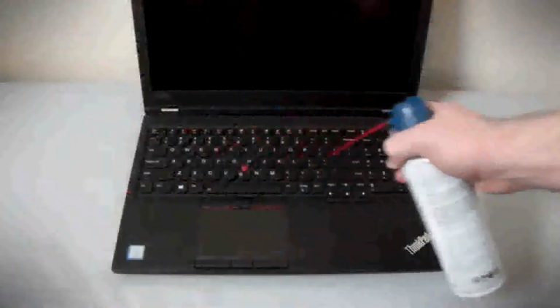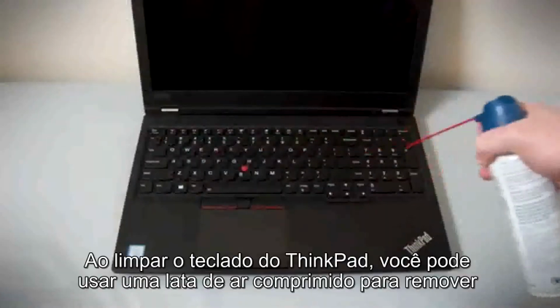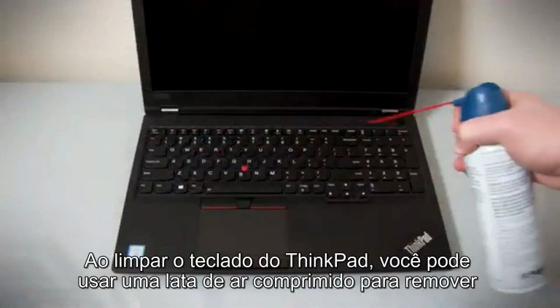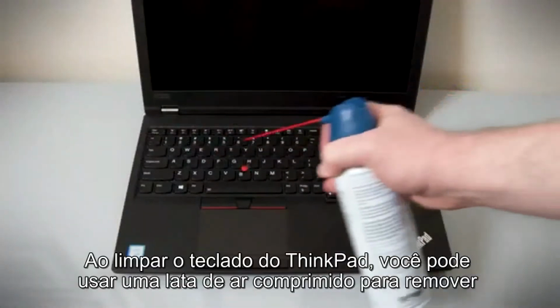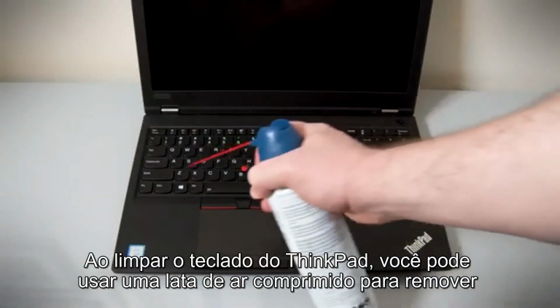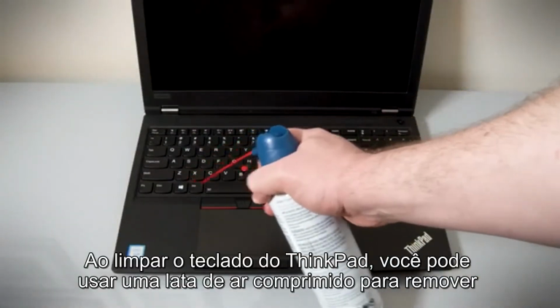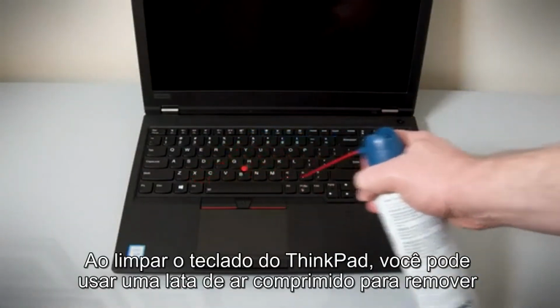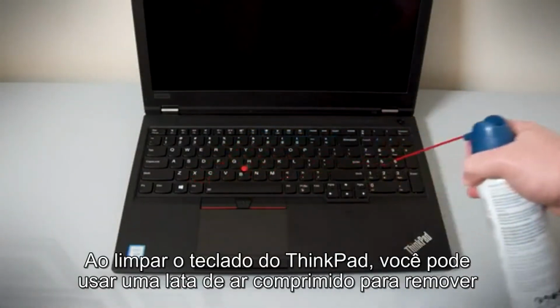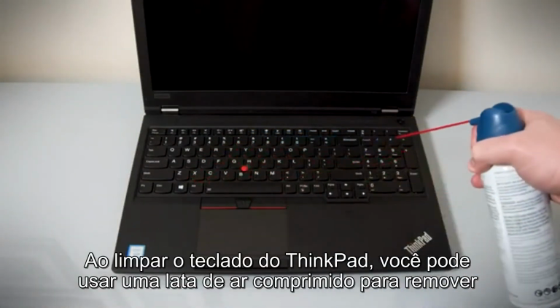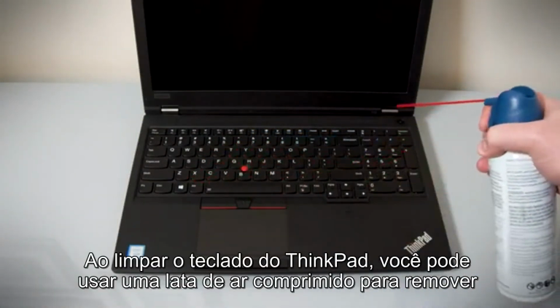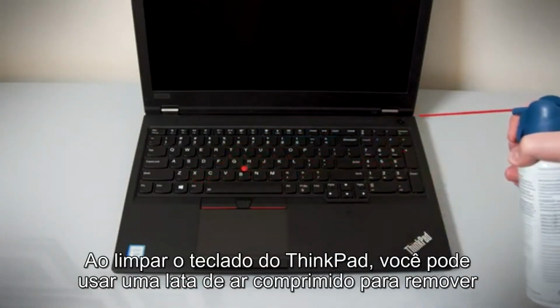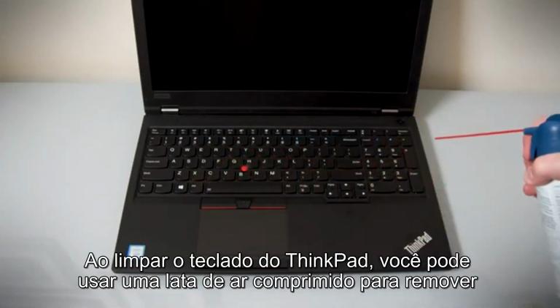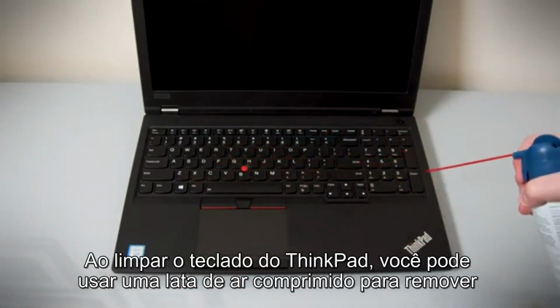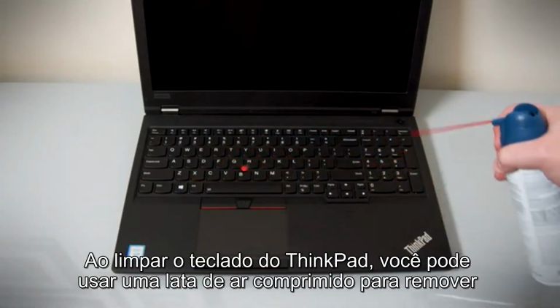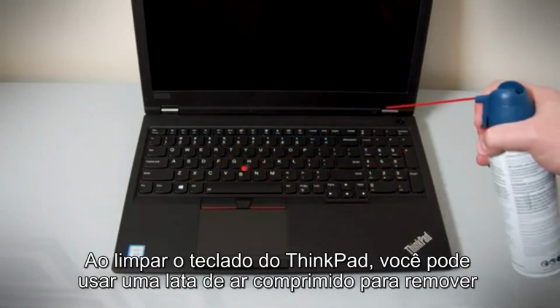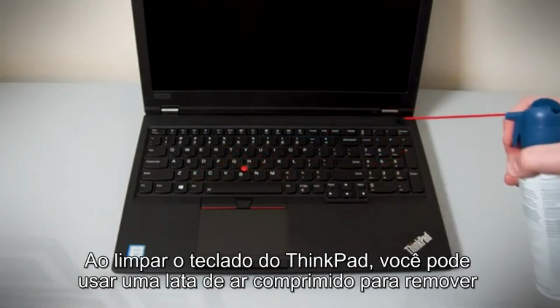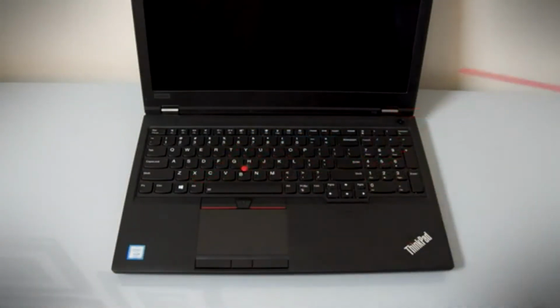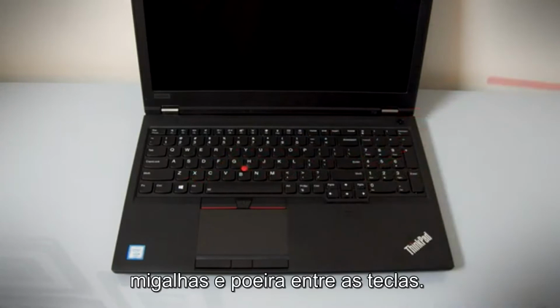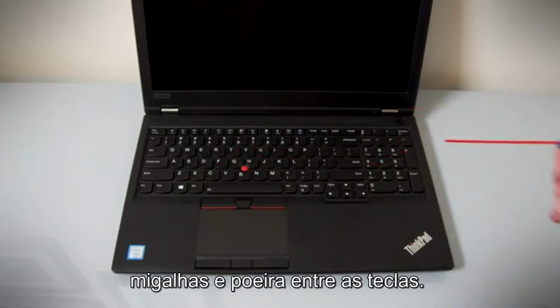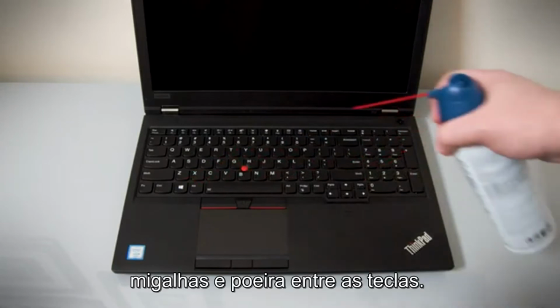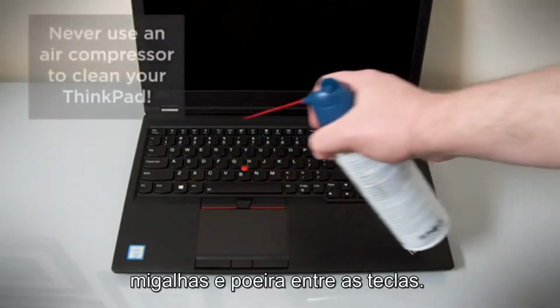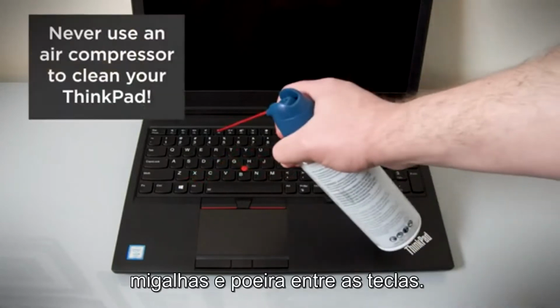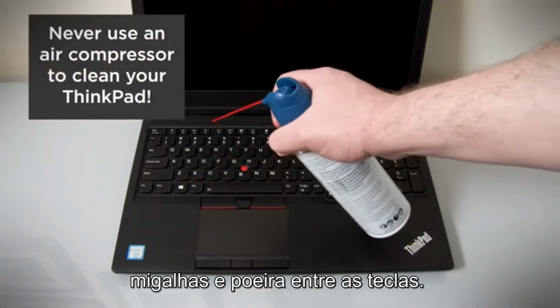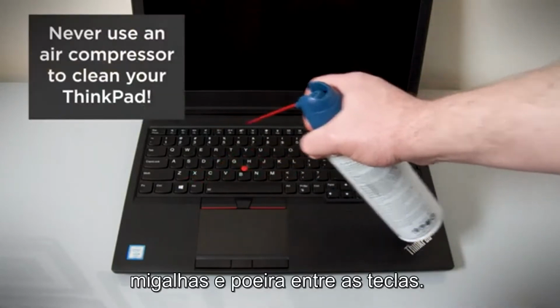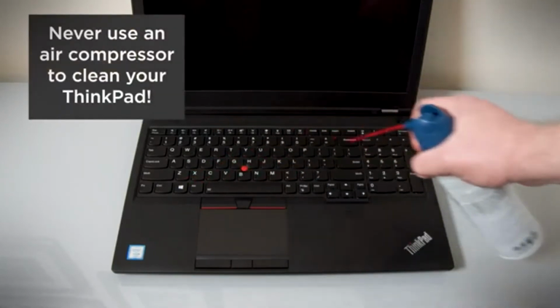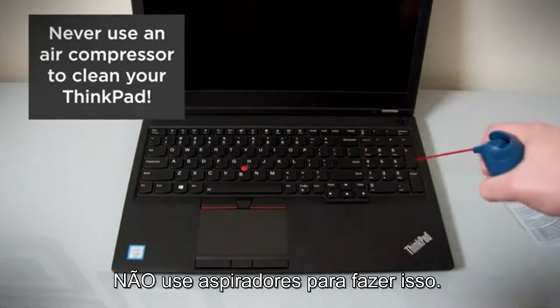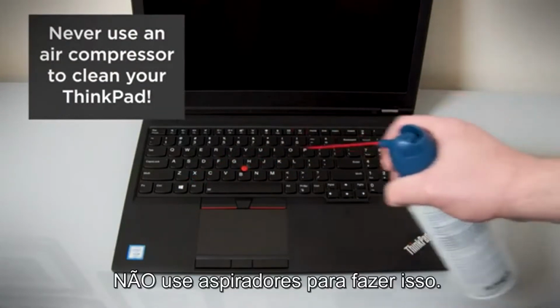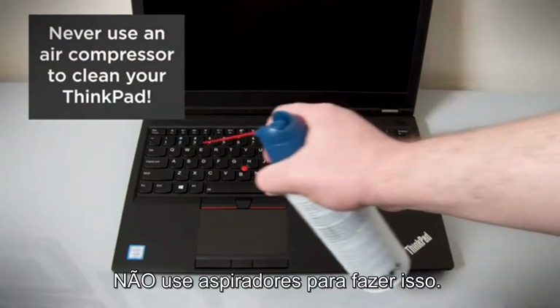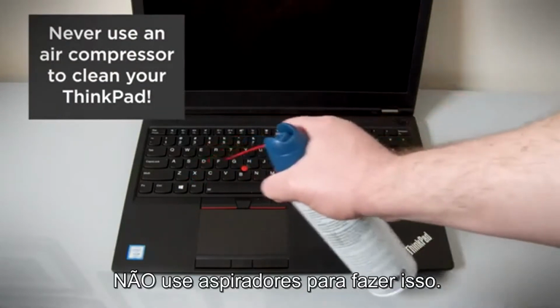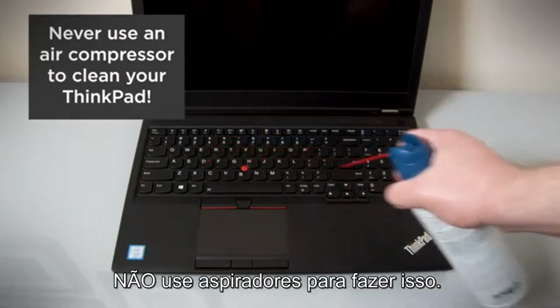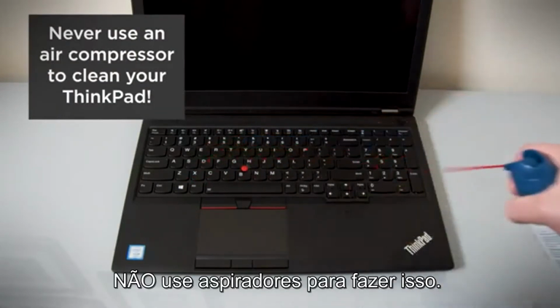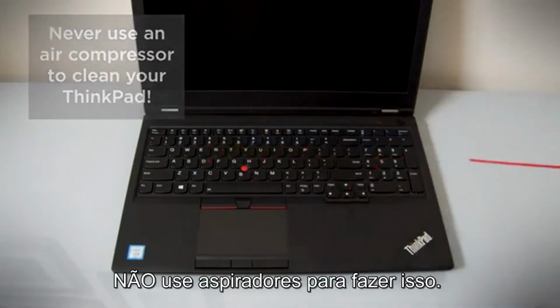While cleaning your ThinkPad's keyboard, you can use a compressed air can to remove any crumbs and dust from between the keys. Do not use an air compressor to do this.